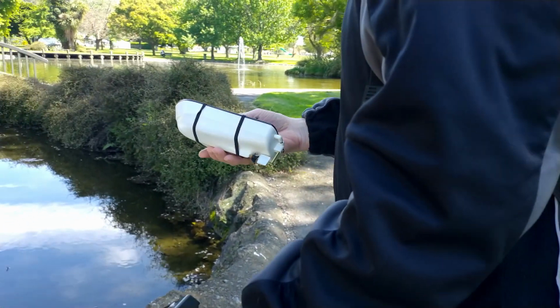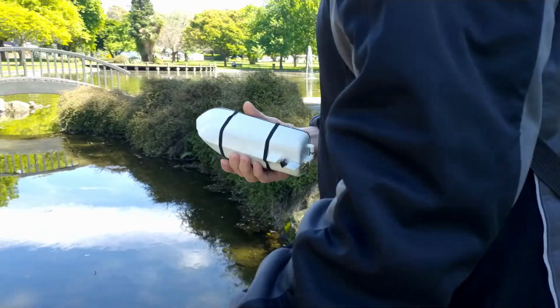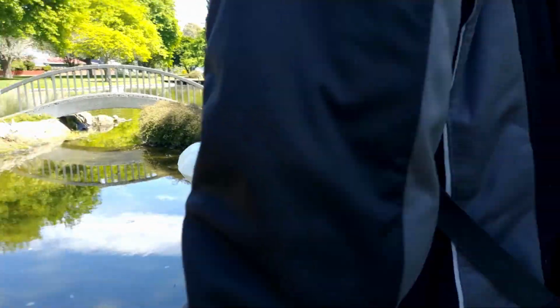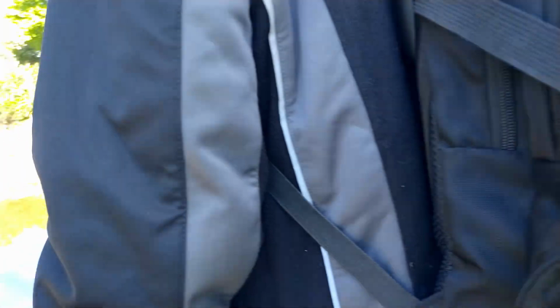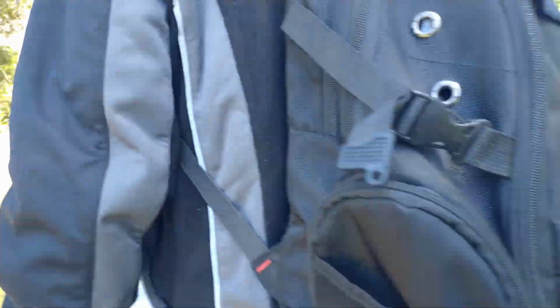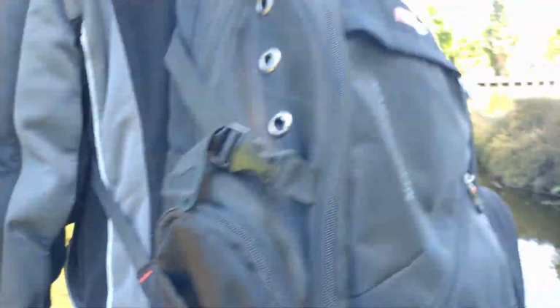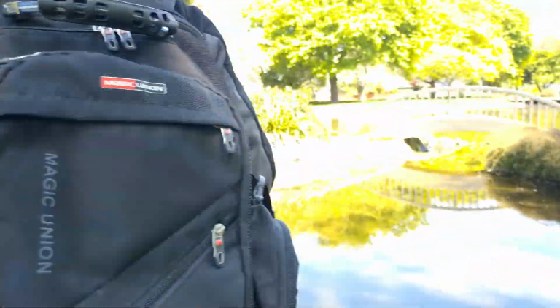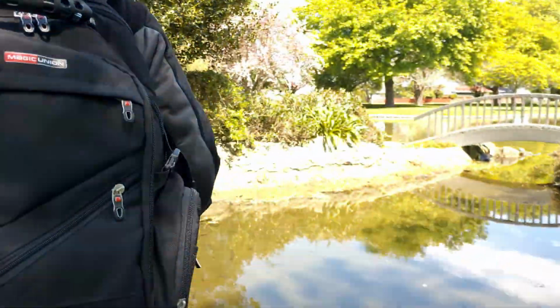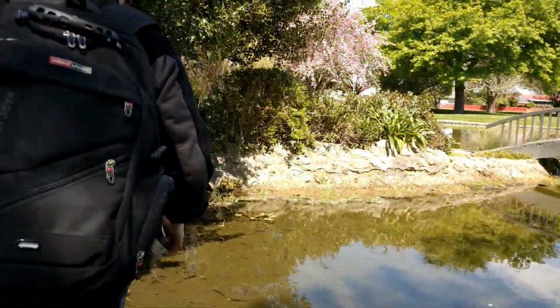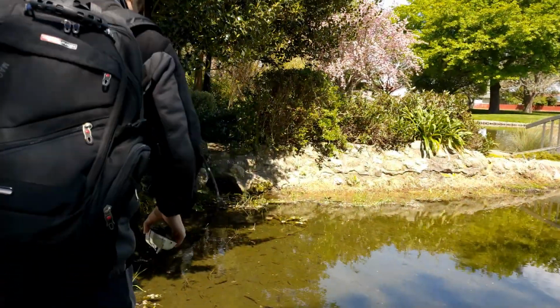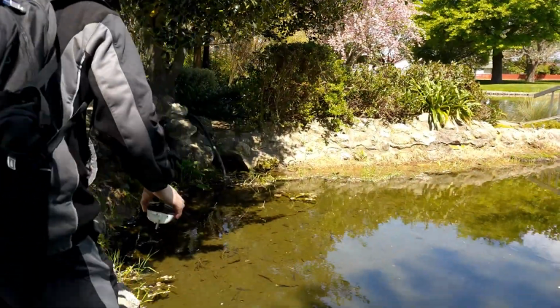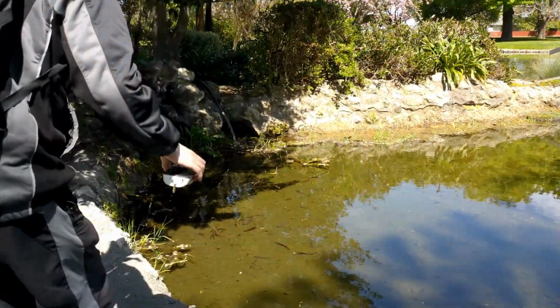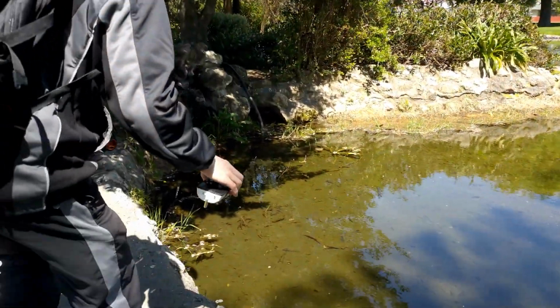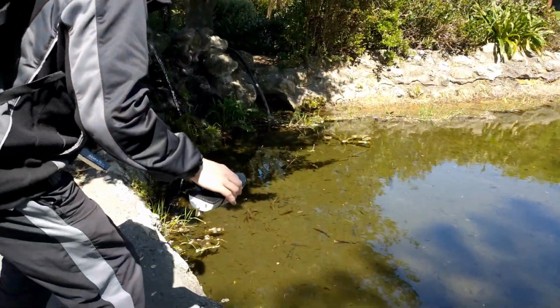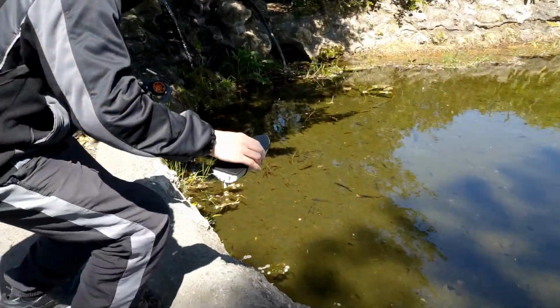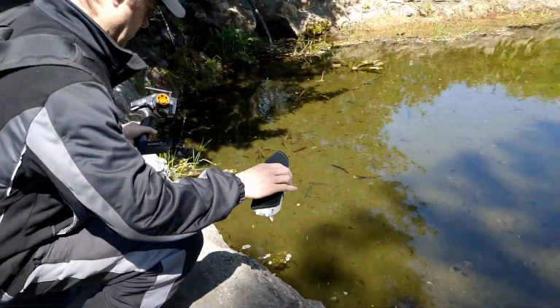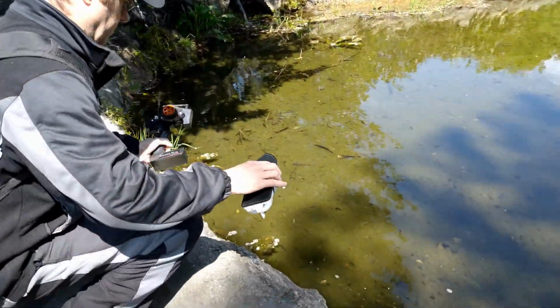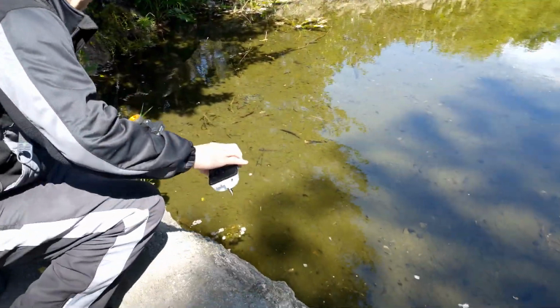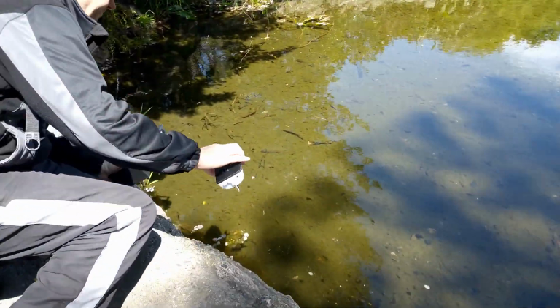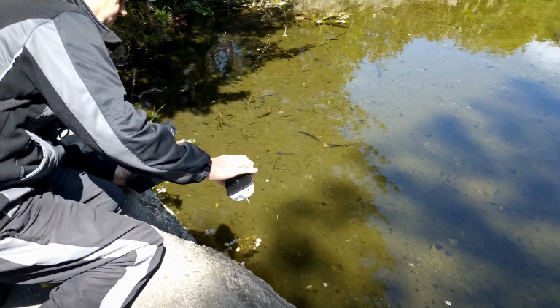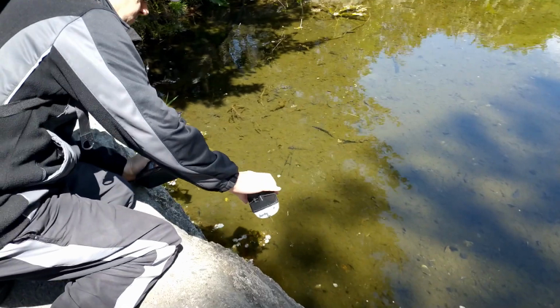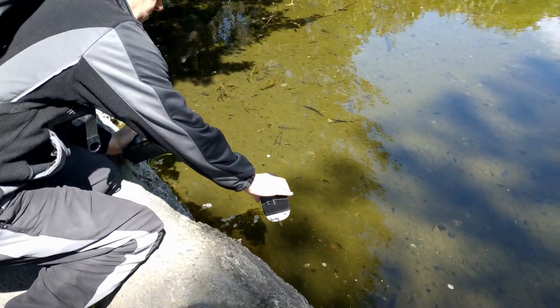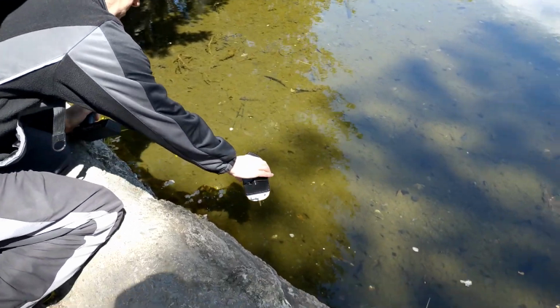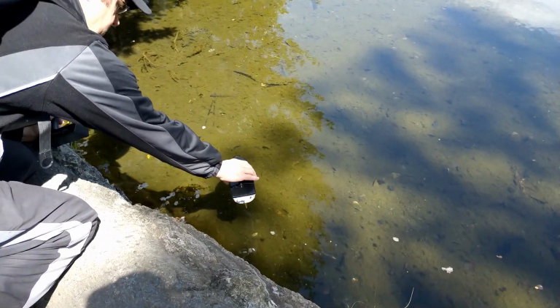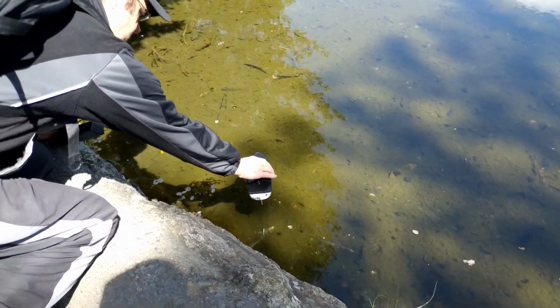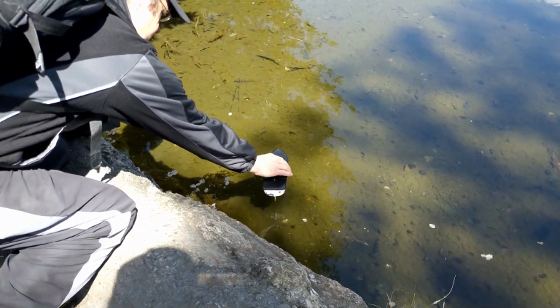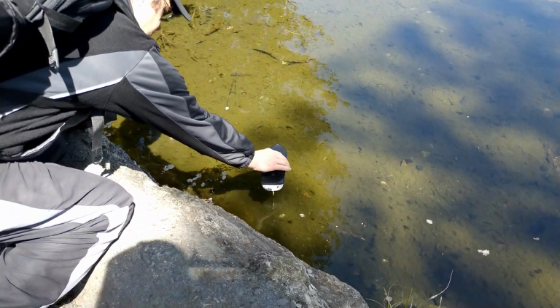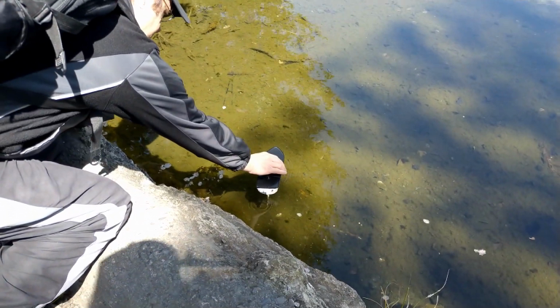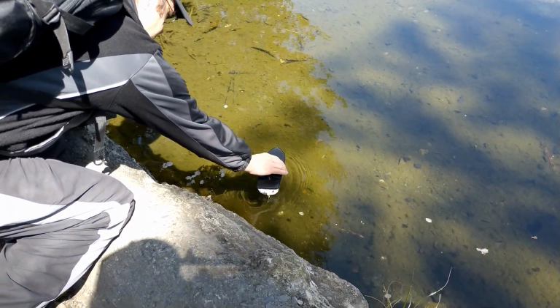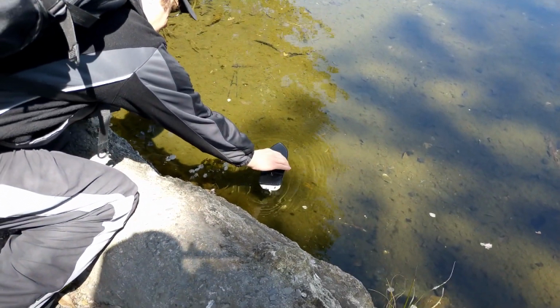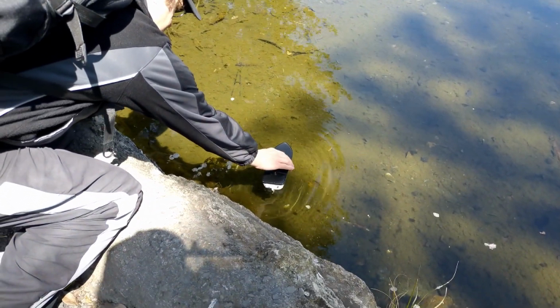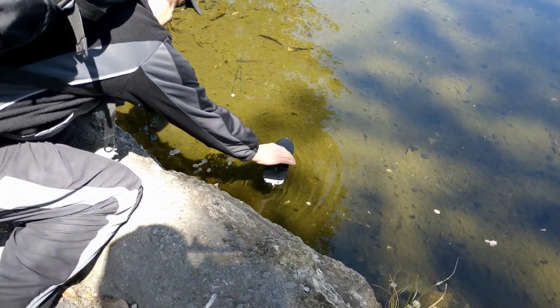I designed the hull myself. I don't have any experience with hull design or boat design — I just thought I would go with something that might work.